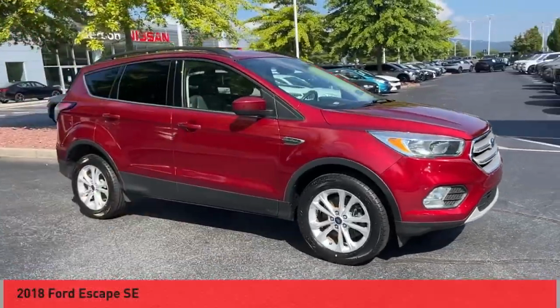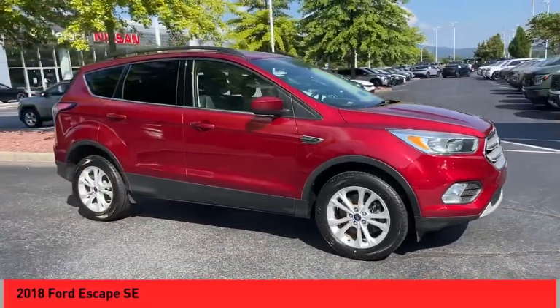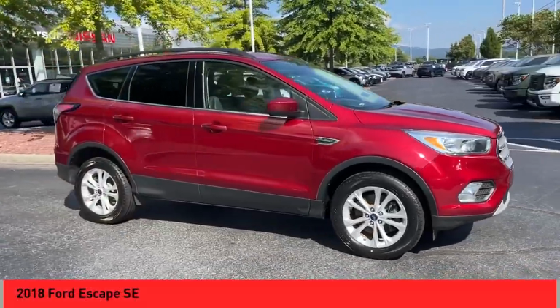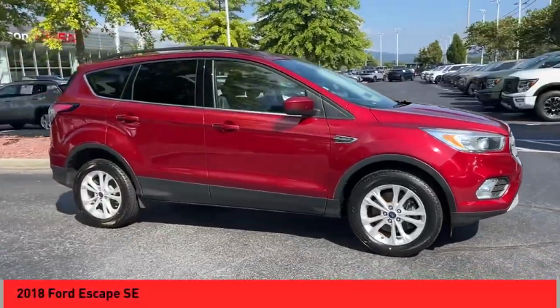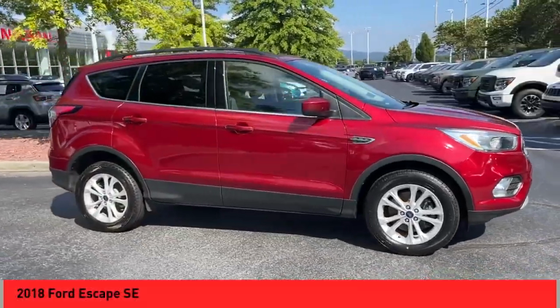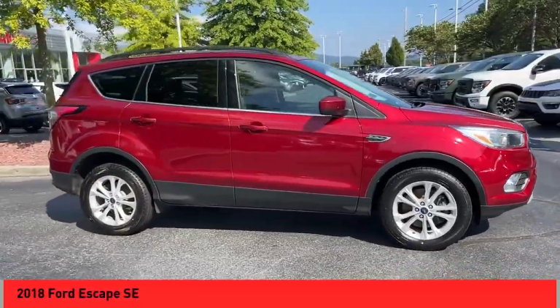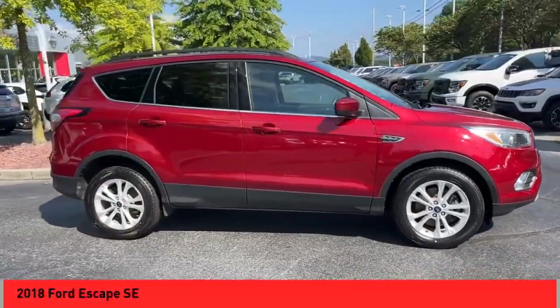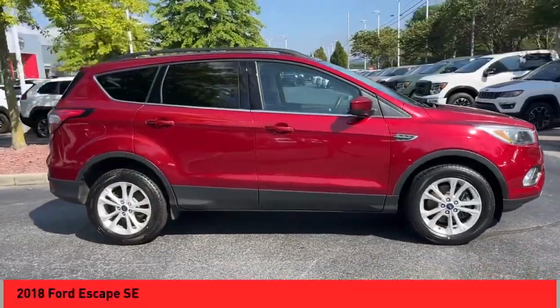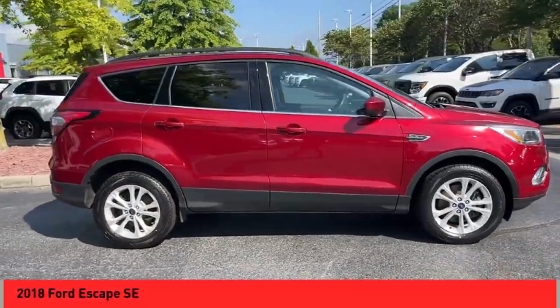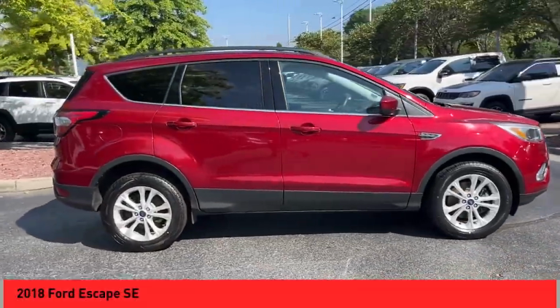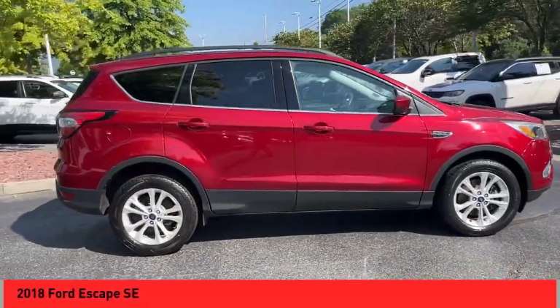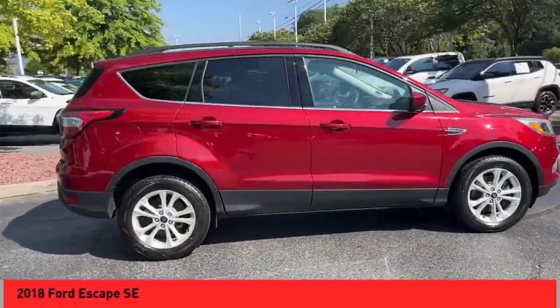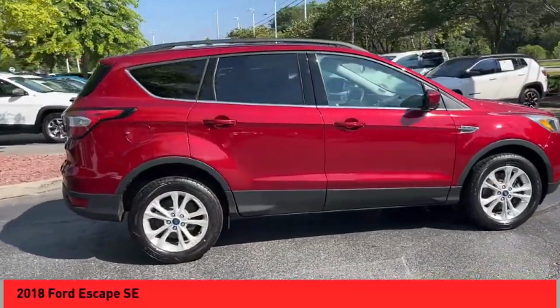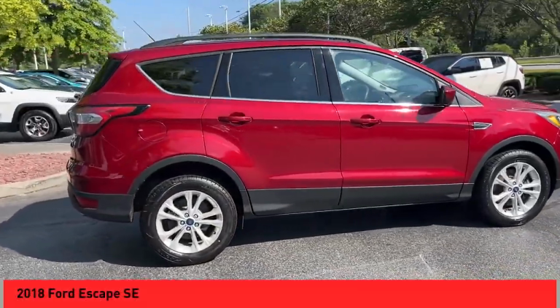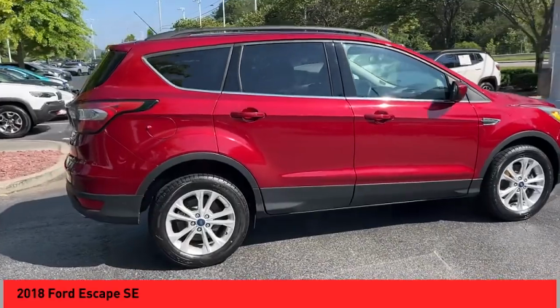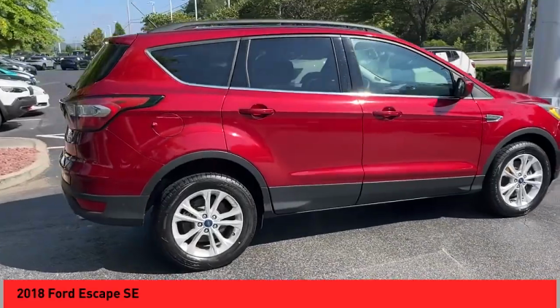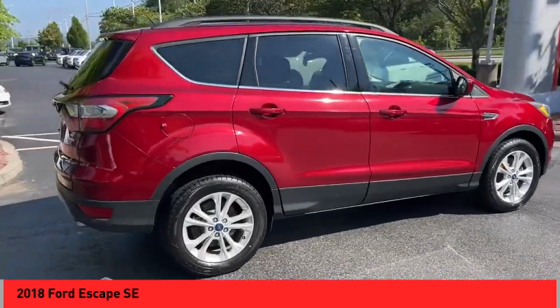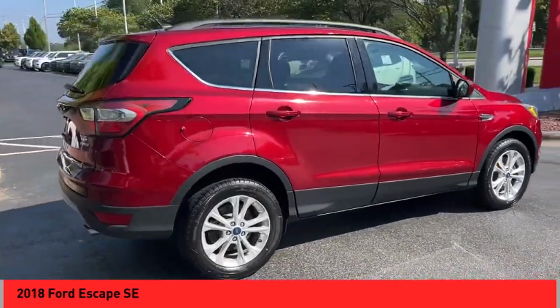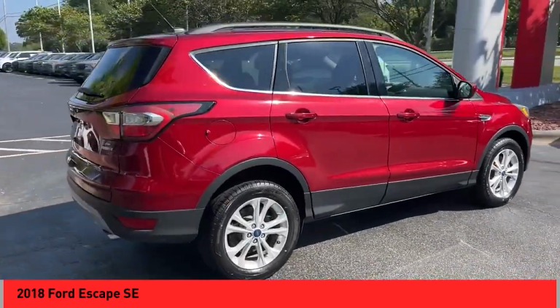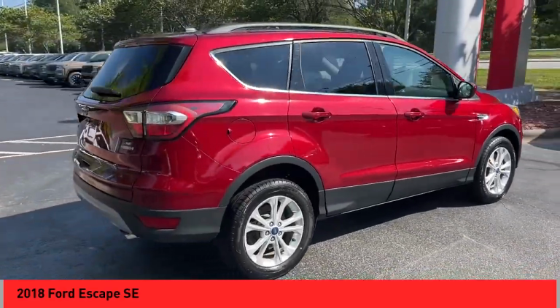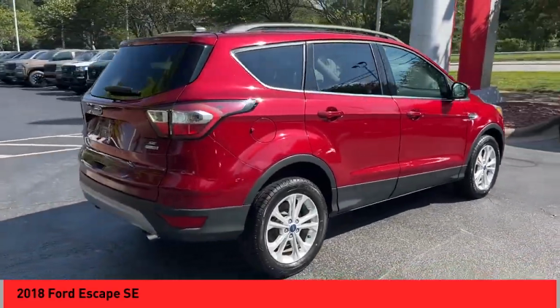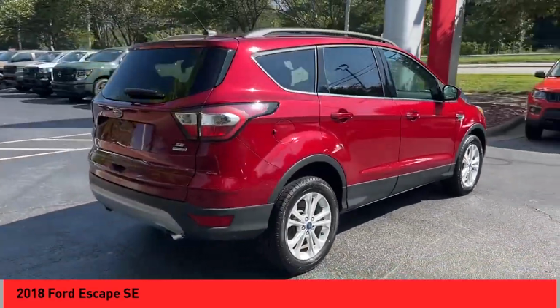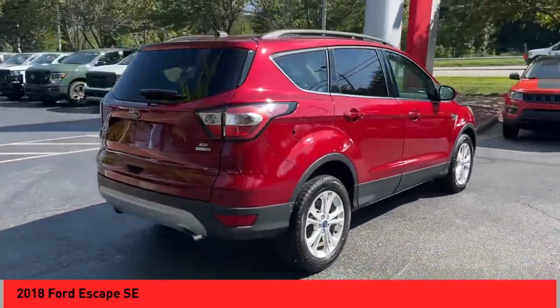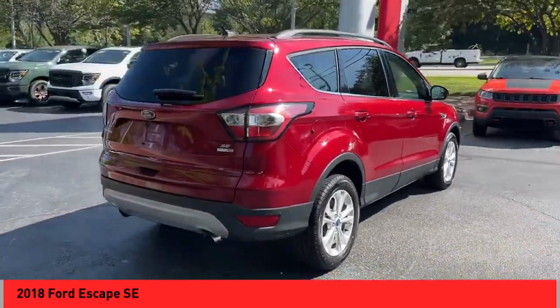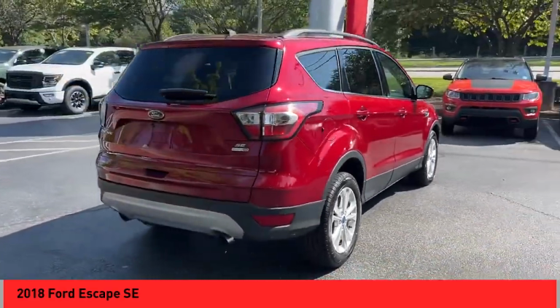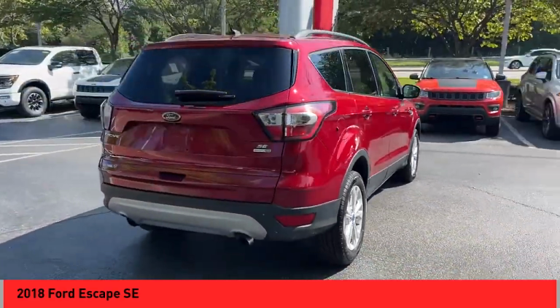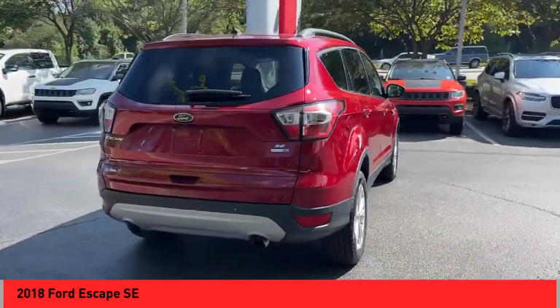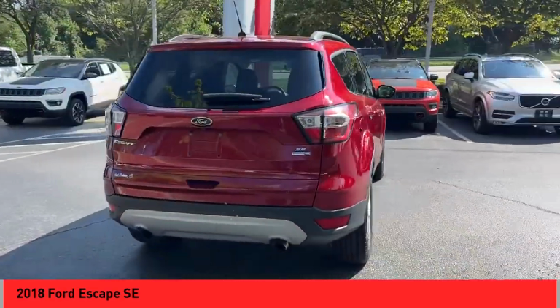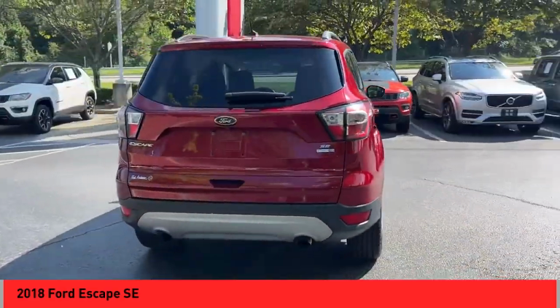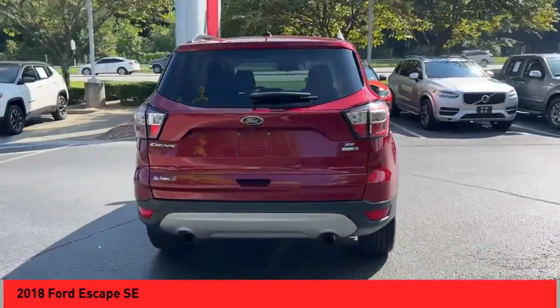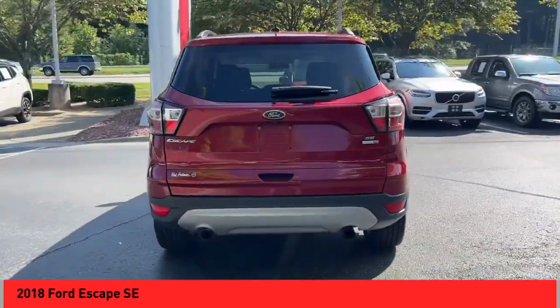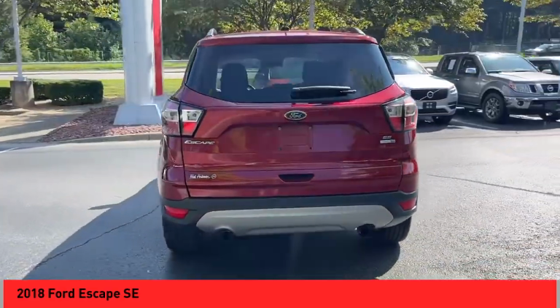You are going to love a 2018 Escape. Gas engines flex, tow, sip and go with Ford Escape.